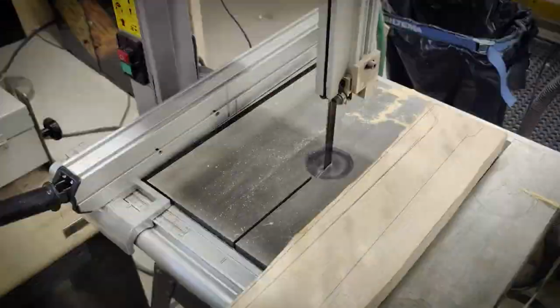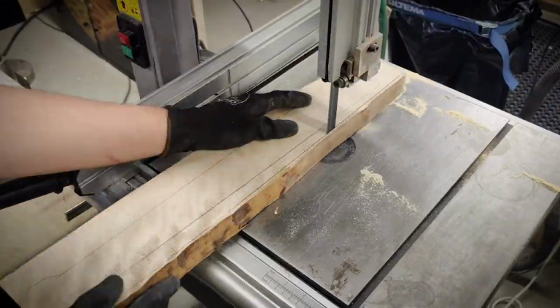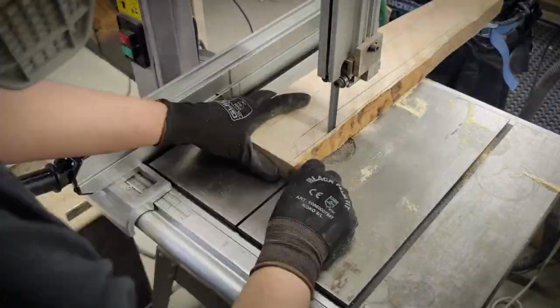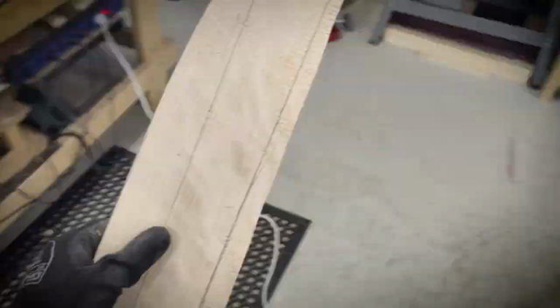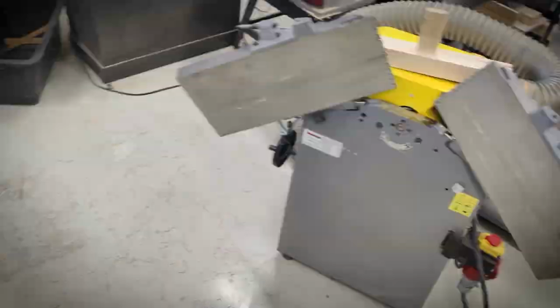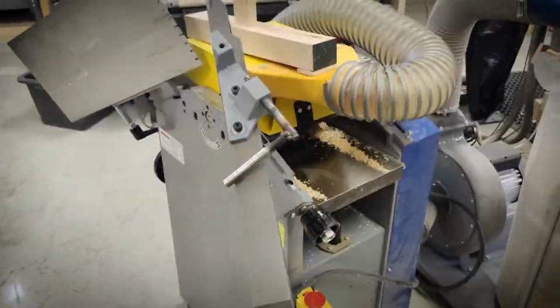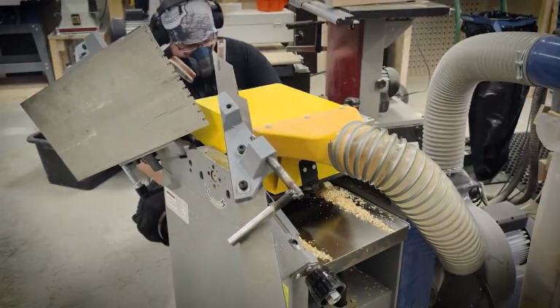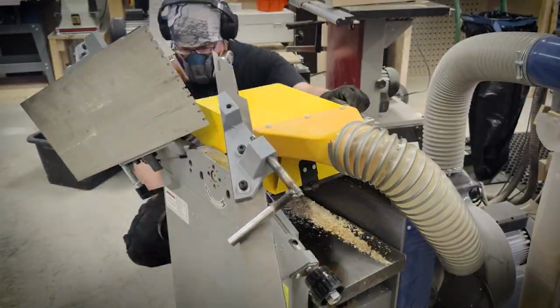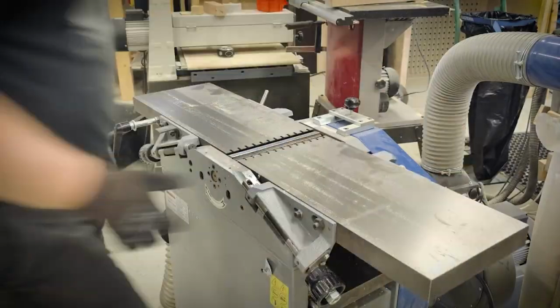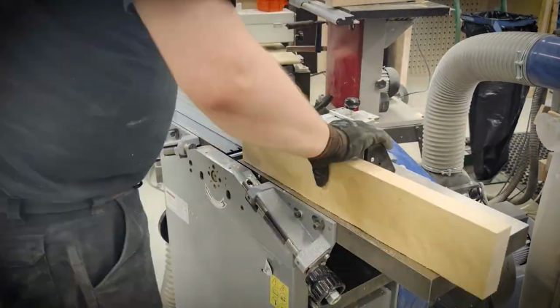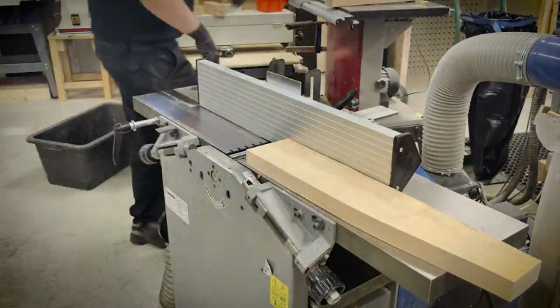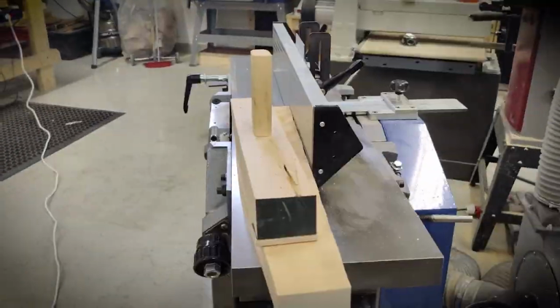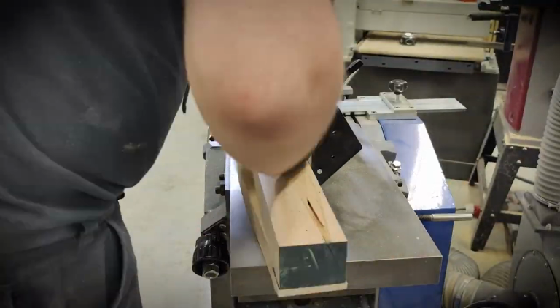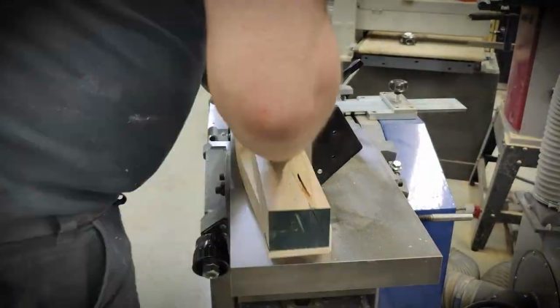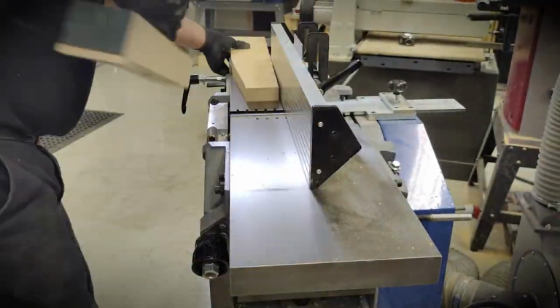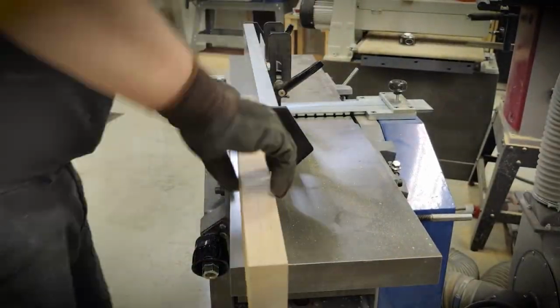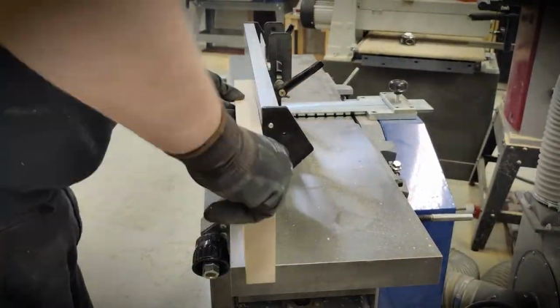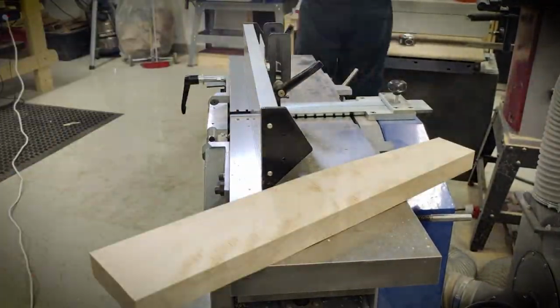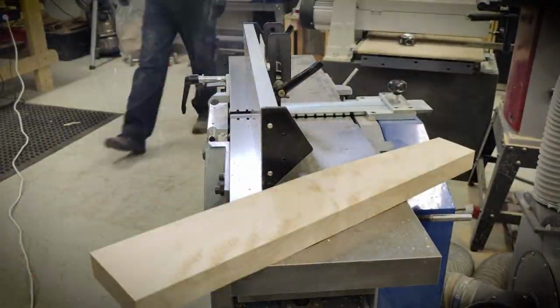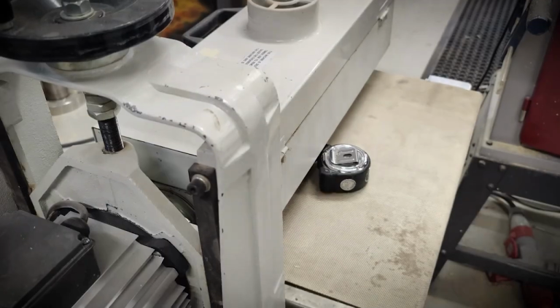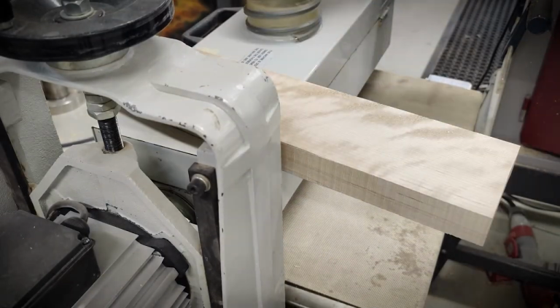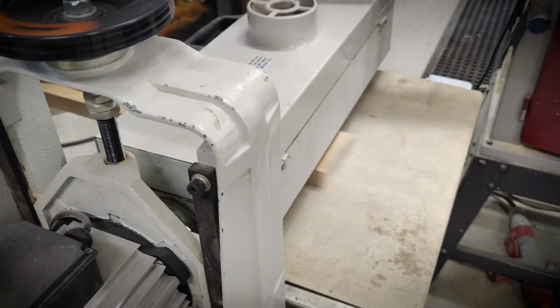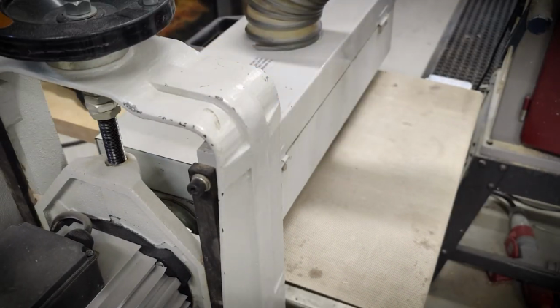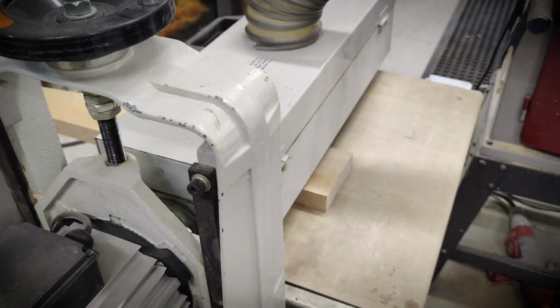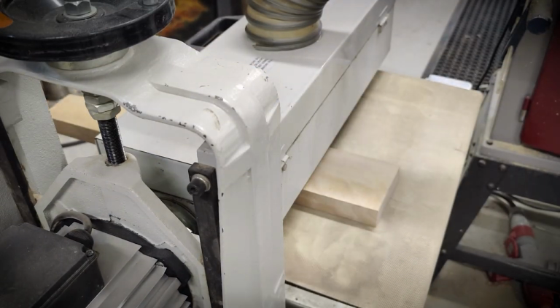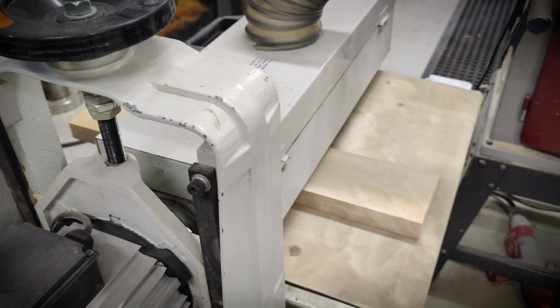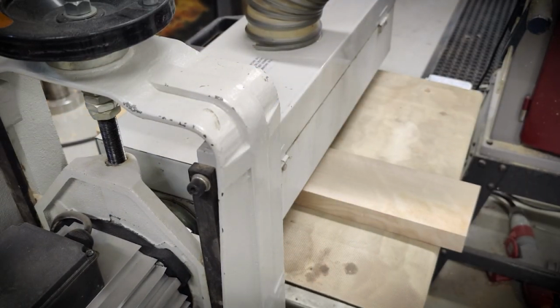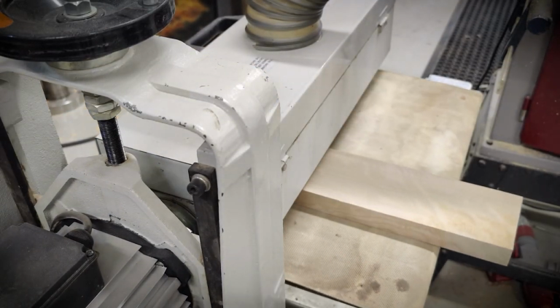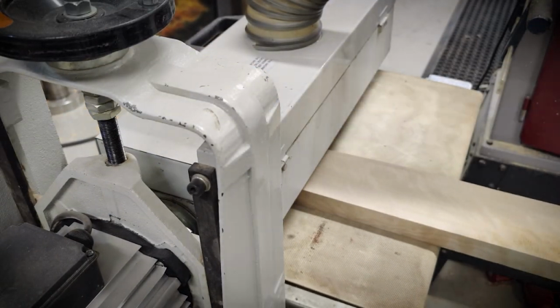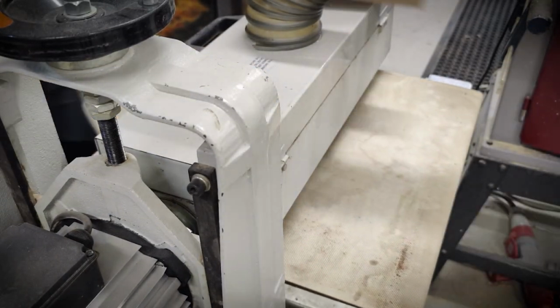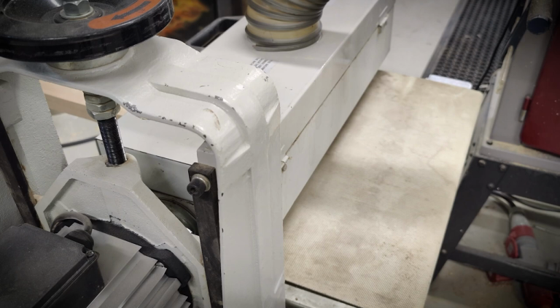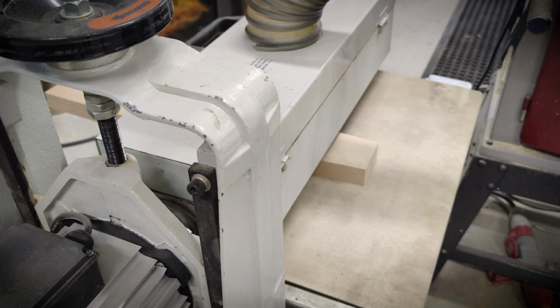I'll start by sawing off the bark and then planing and joining the piece. Then over to the drum sander, where I'll thickness the piece and get a nice glue surface on both sides.